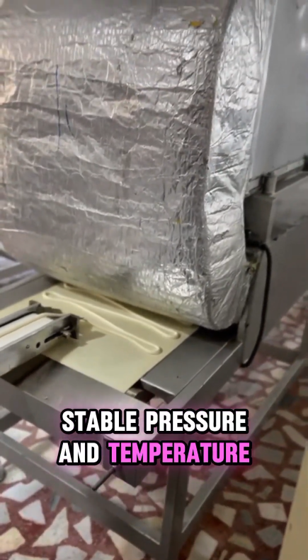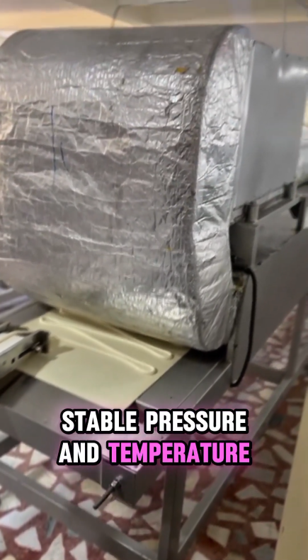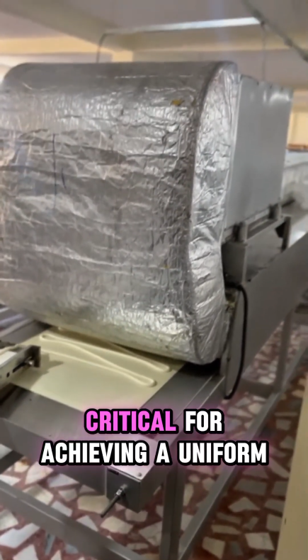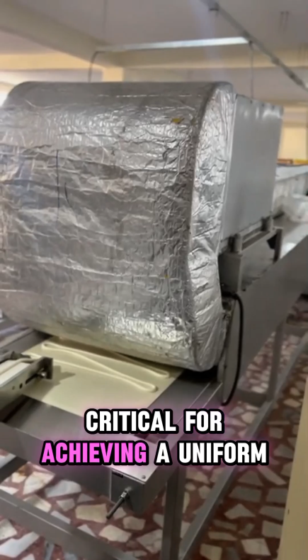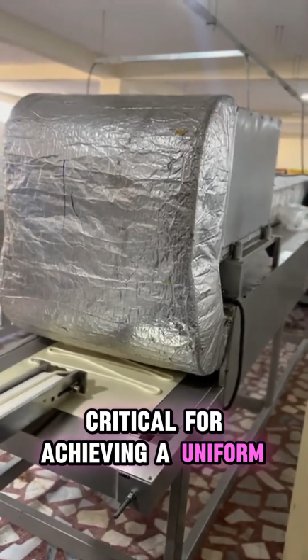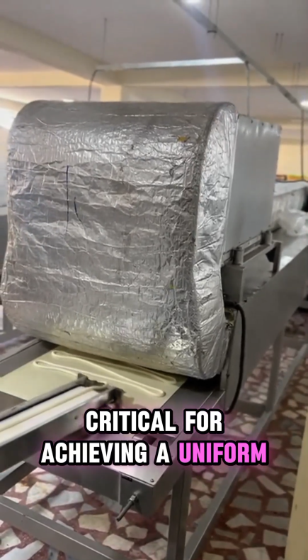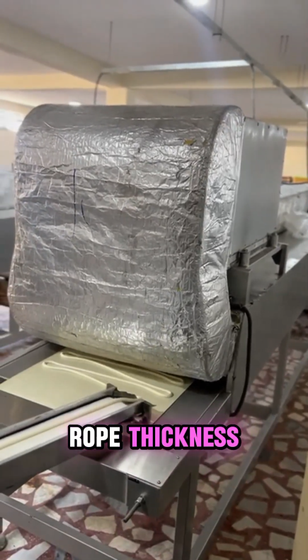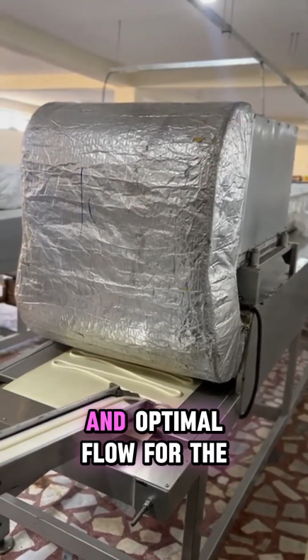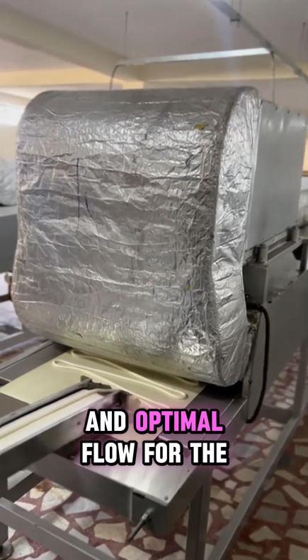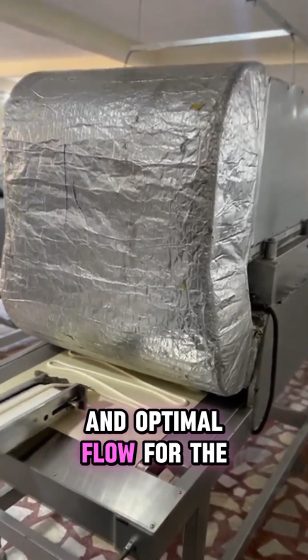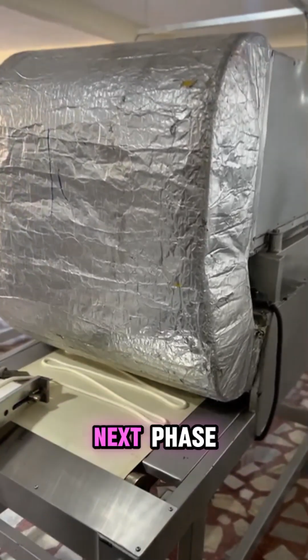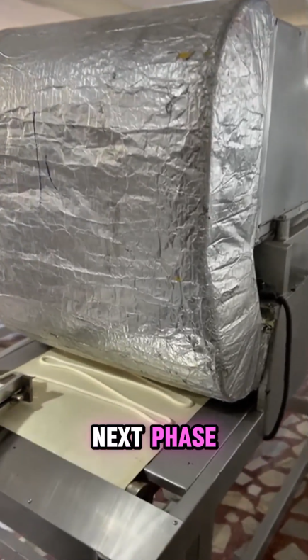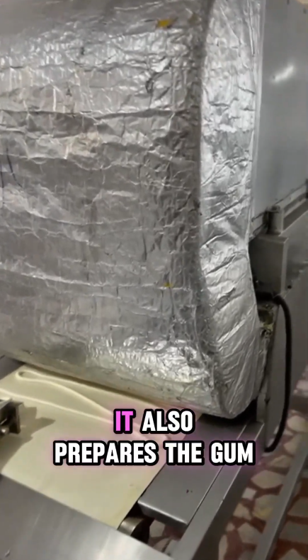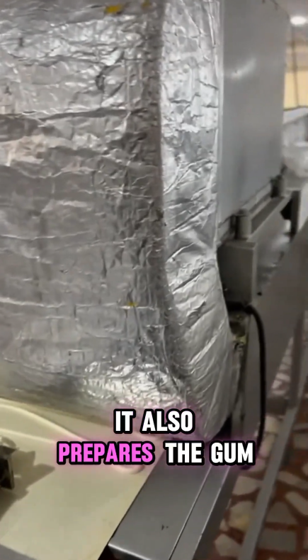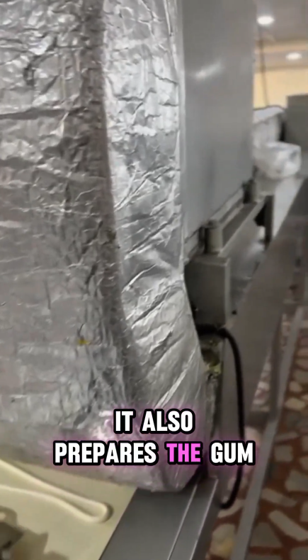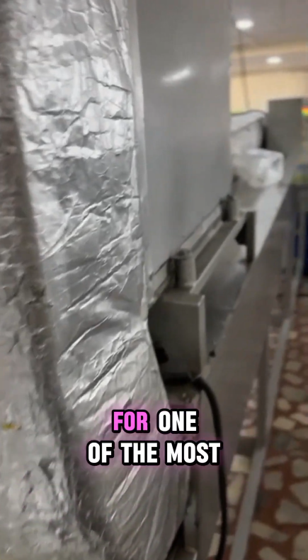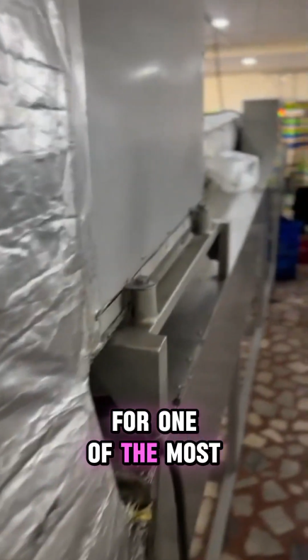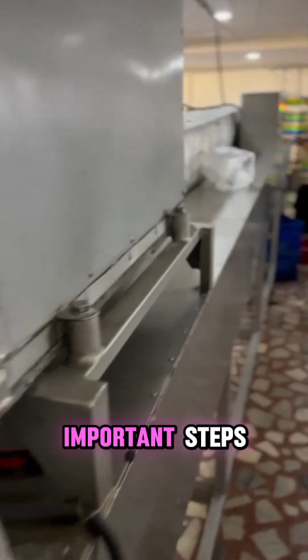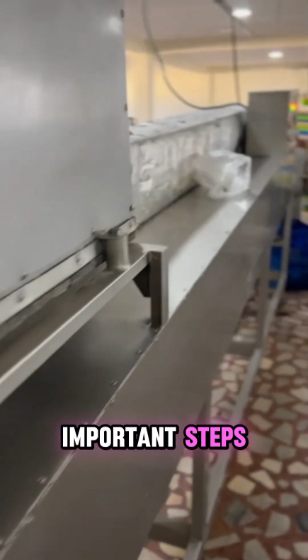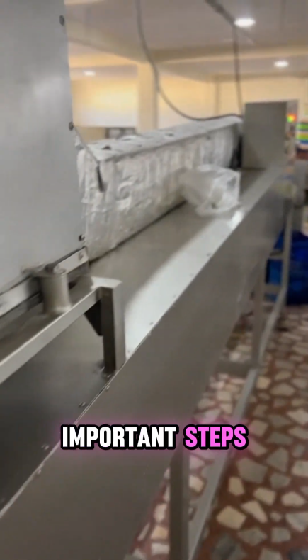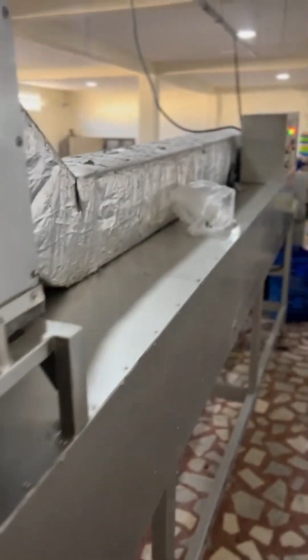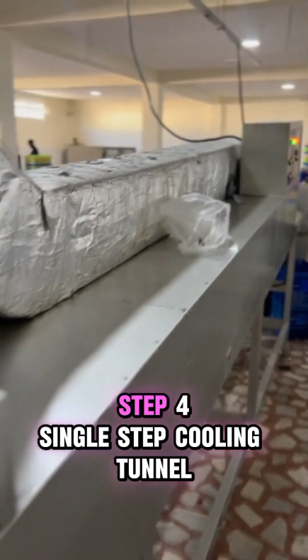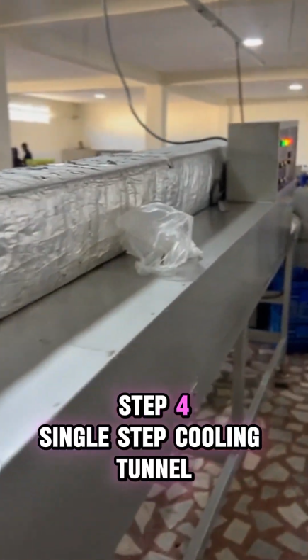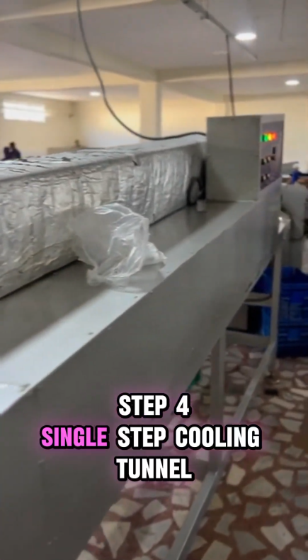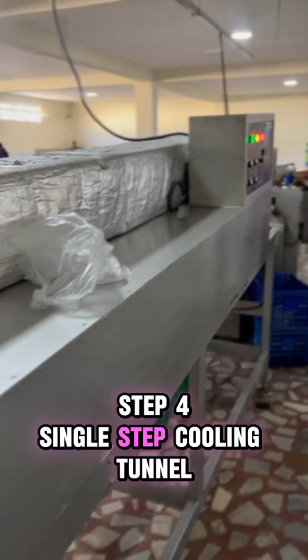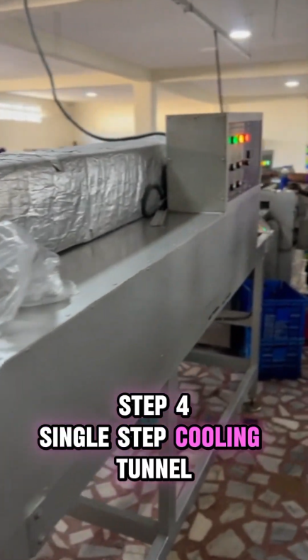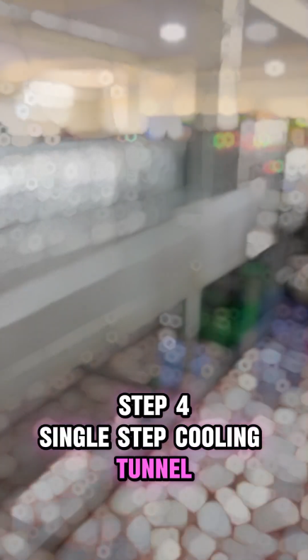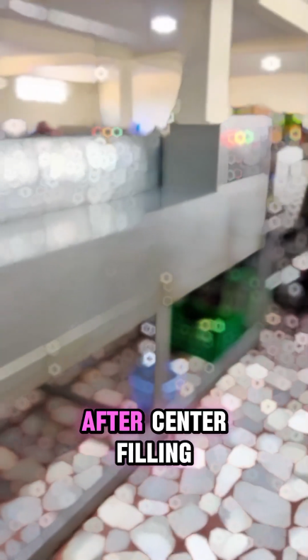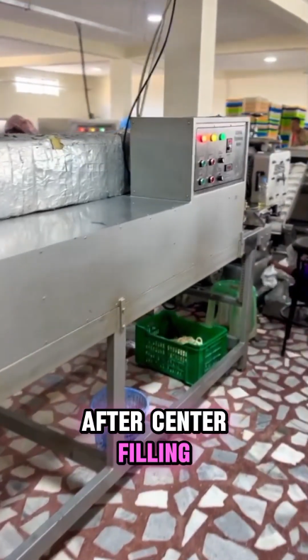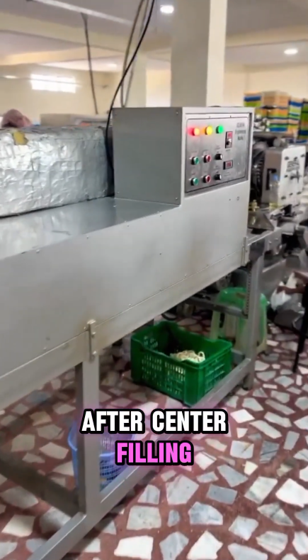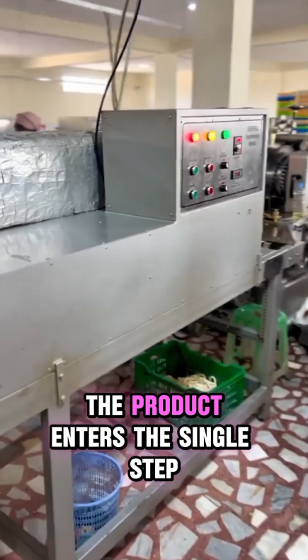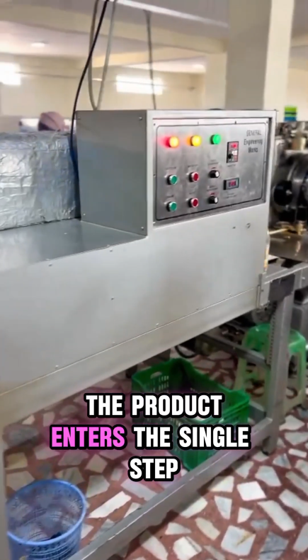Stable pressure and temperature are critical for achieving uniform rope thickness and optimal flow for the next phase. The extruder also prepares the gum for one of the most important steps — step four: the single-step cooling tunnel, which the product enters after center filling.